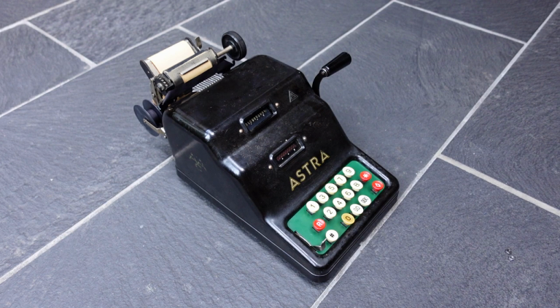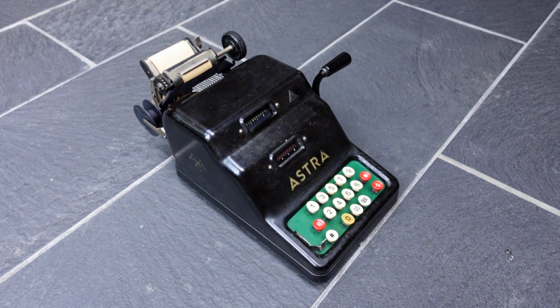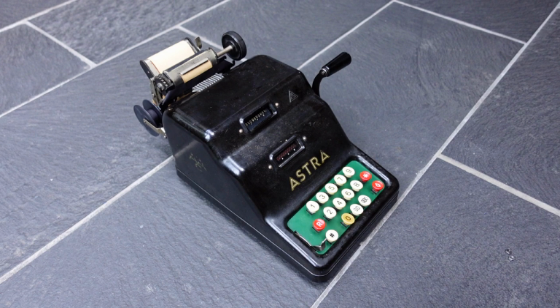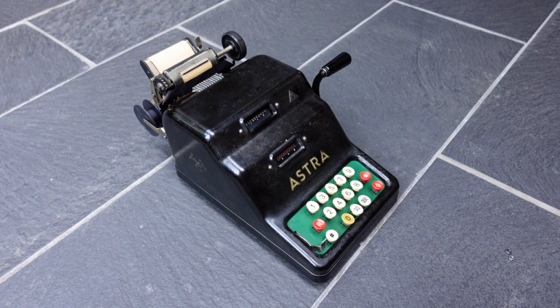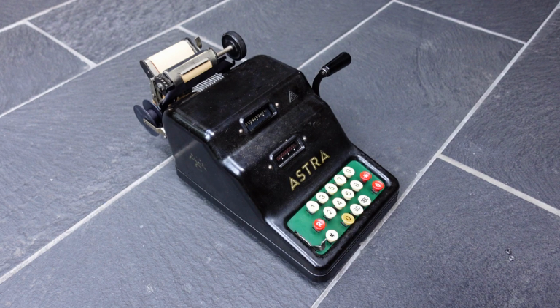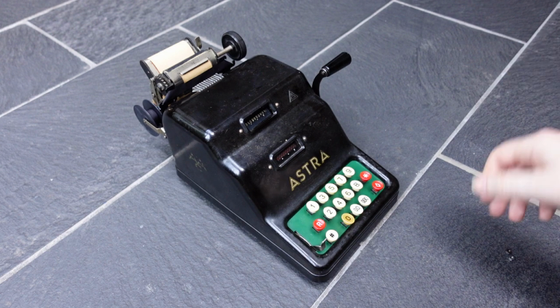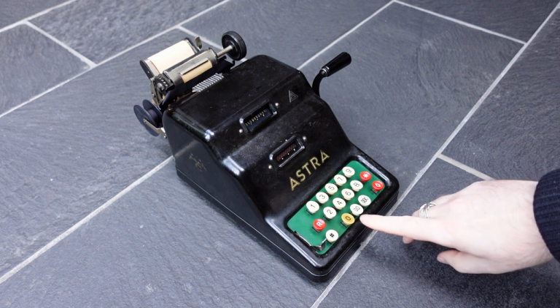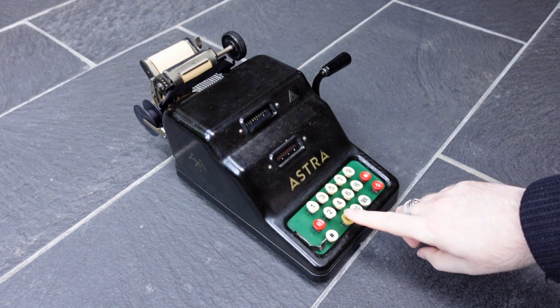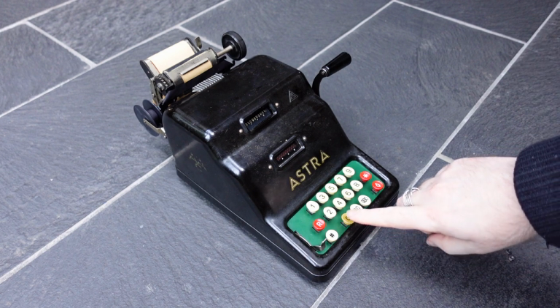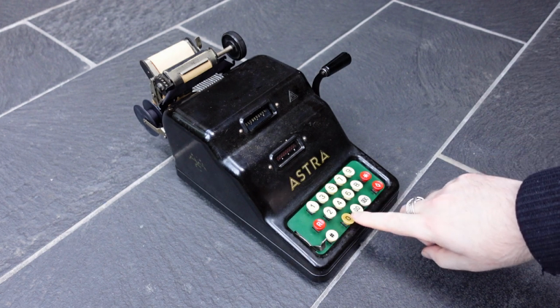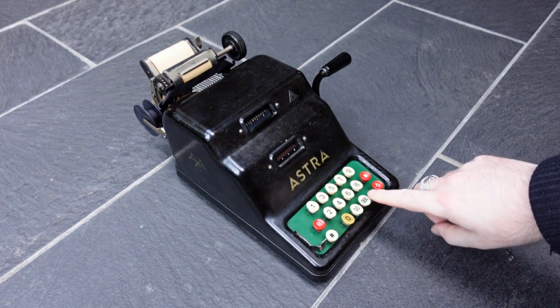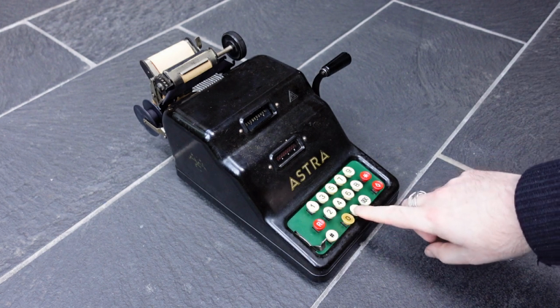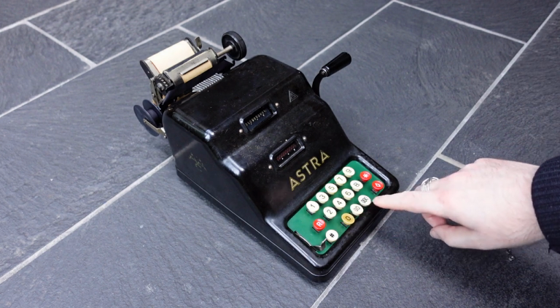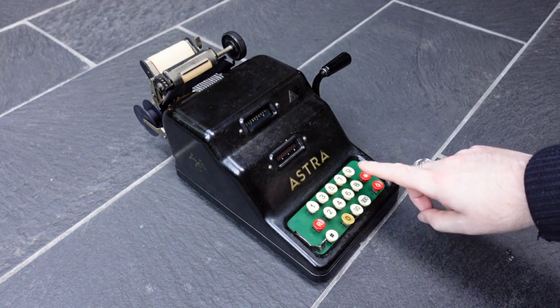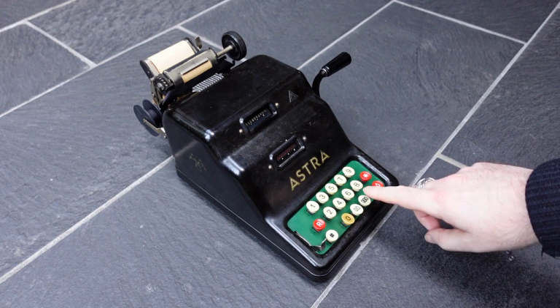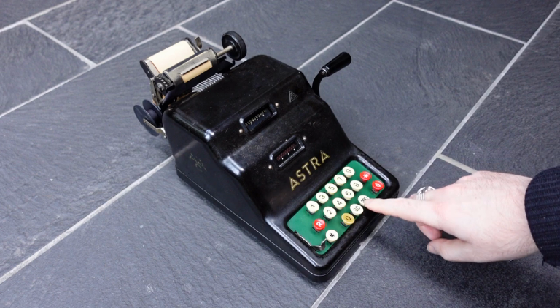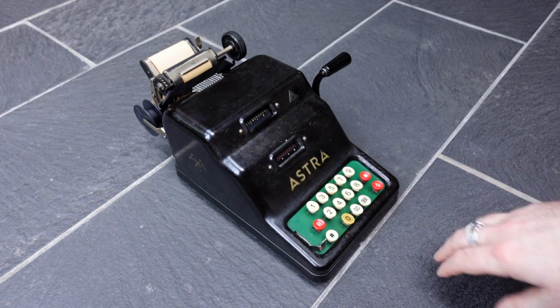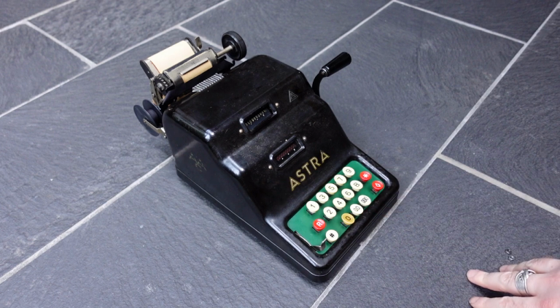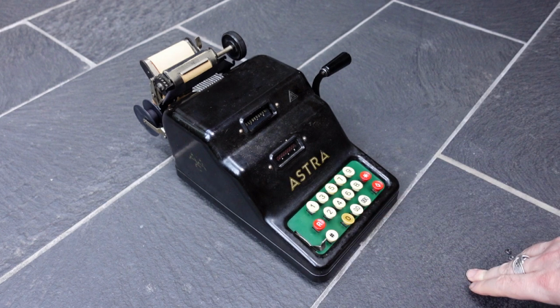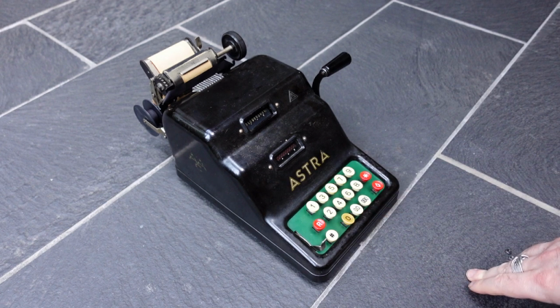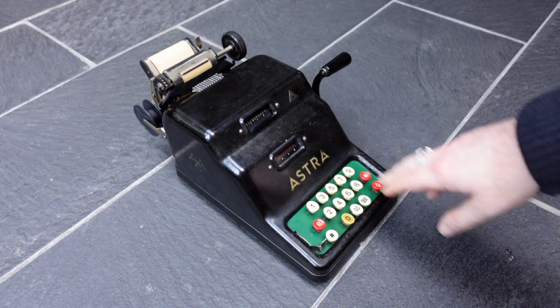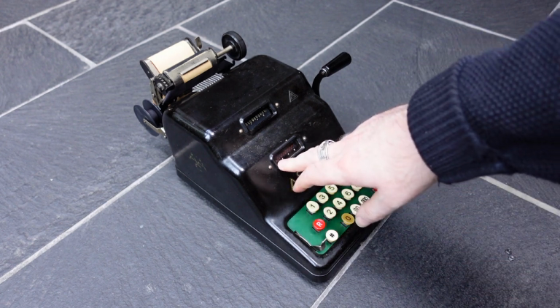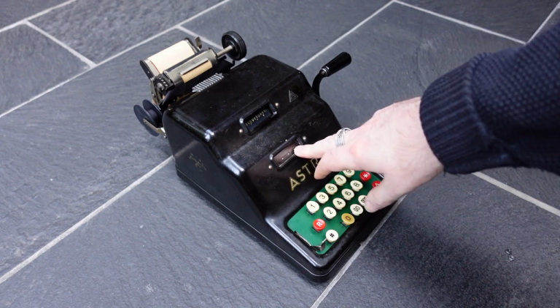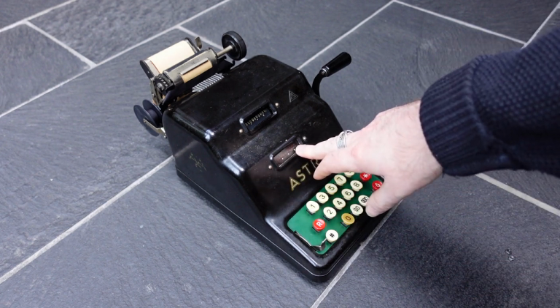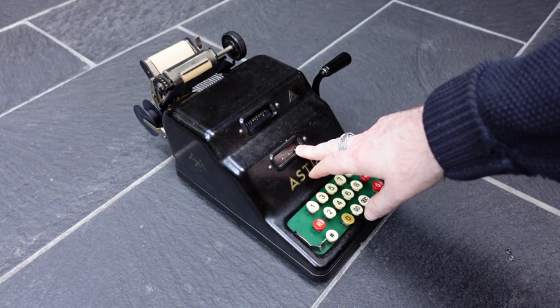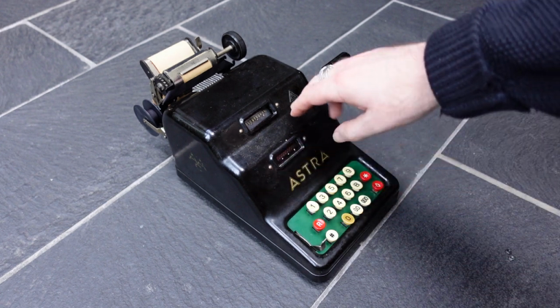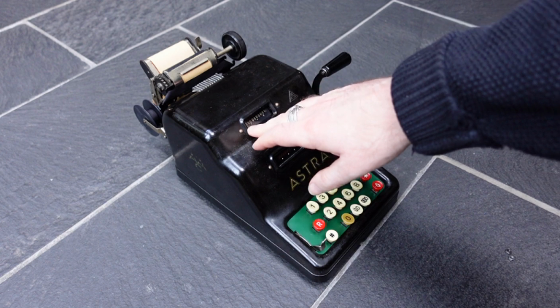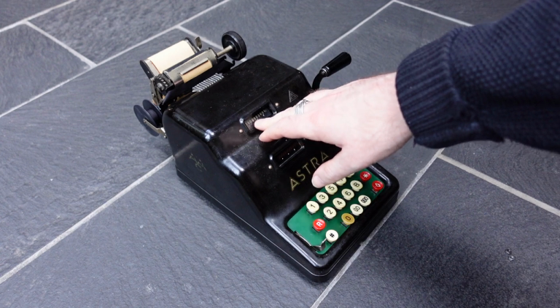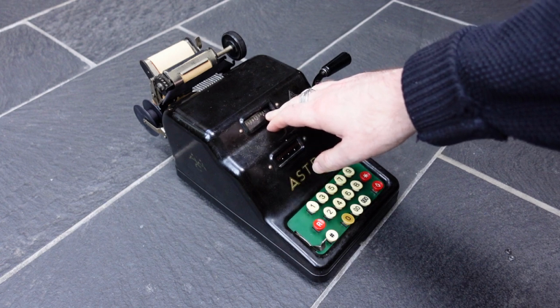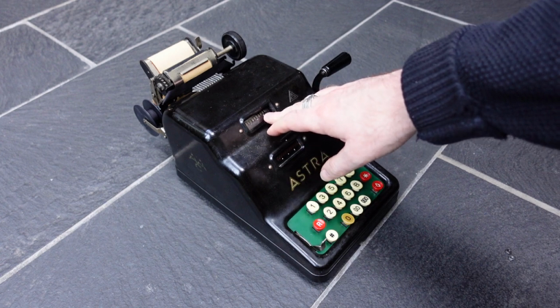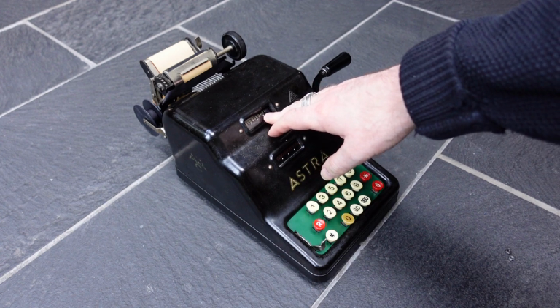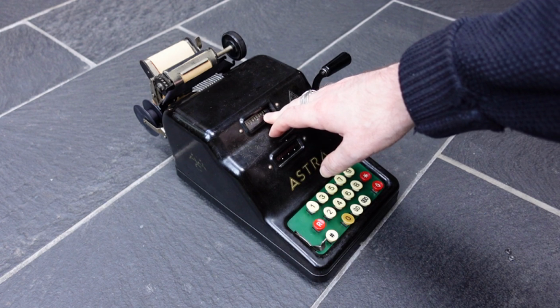The Astra has several nice features. It has zero buttons, a double zero button, and a triple zero button. It has an input display register, and it also has a display of the normal register.